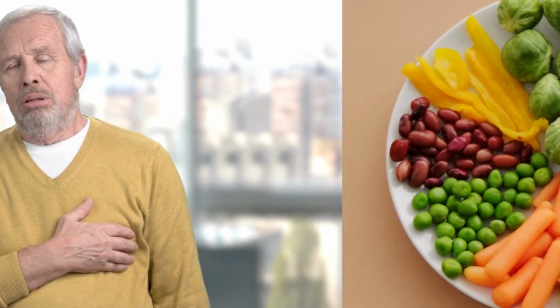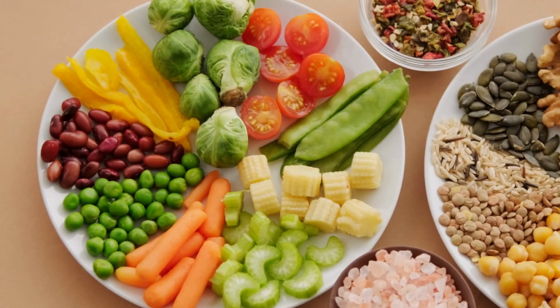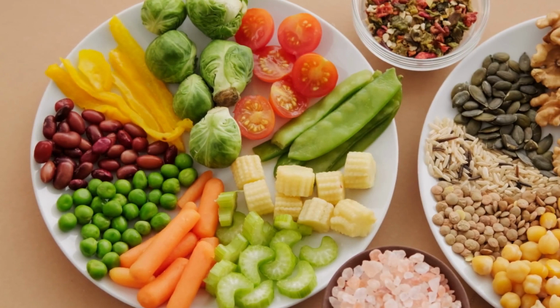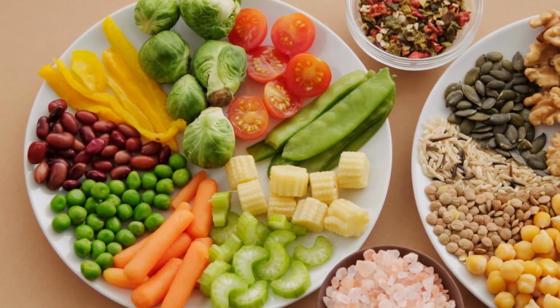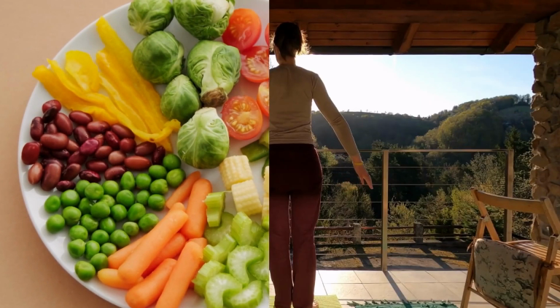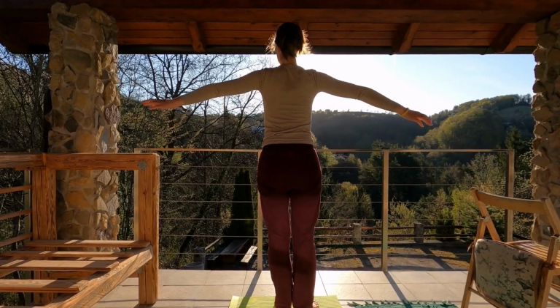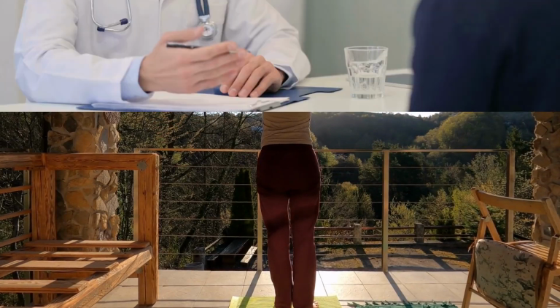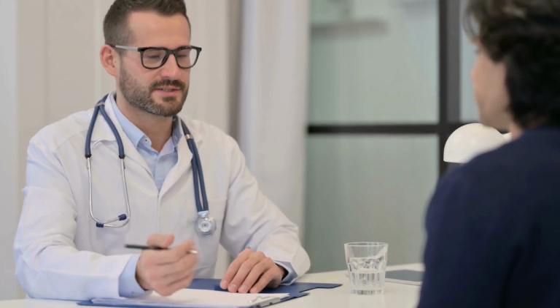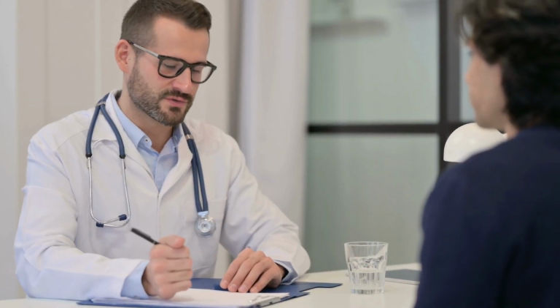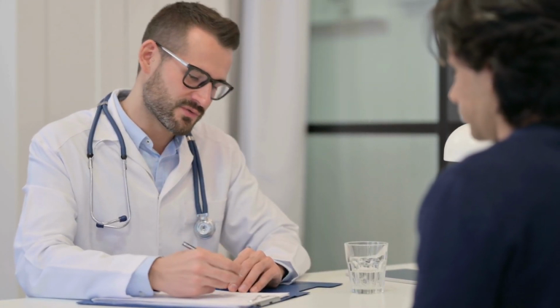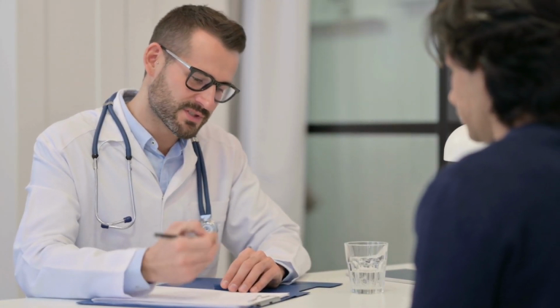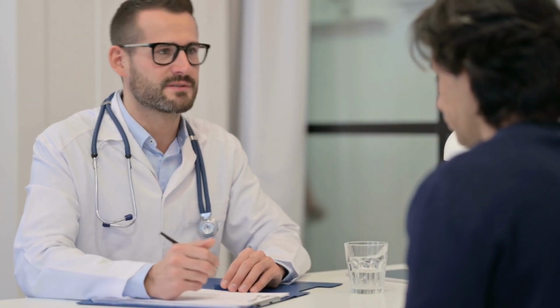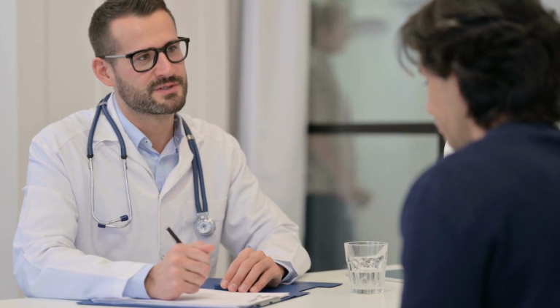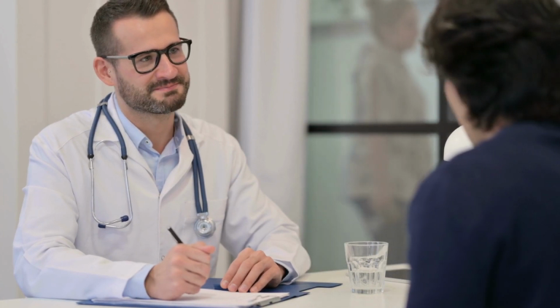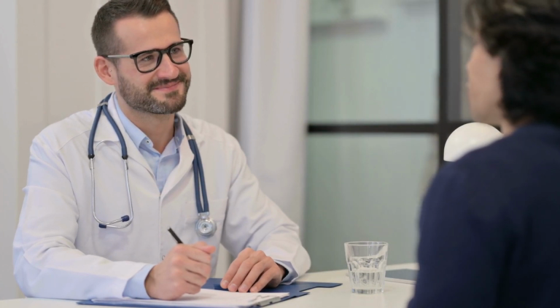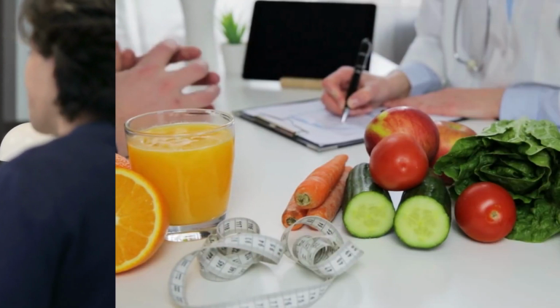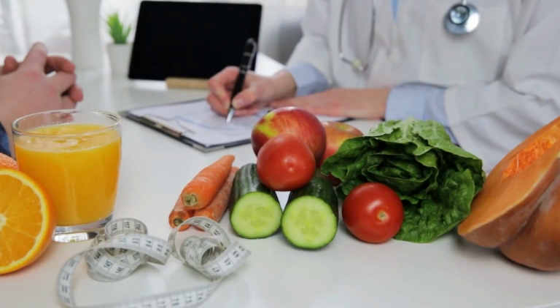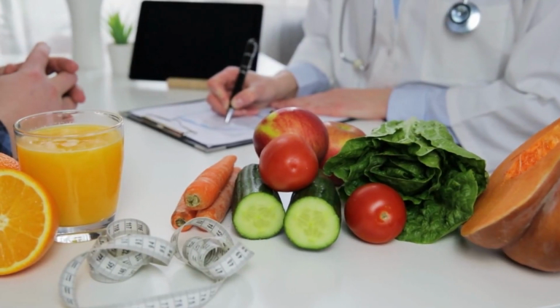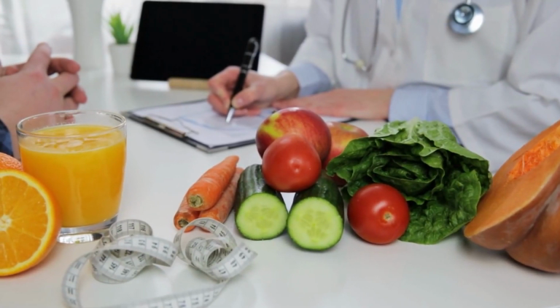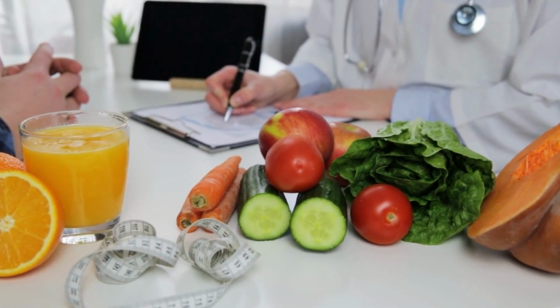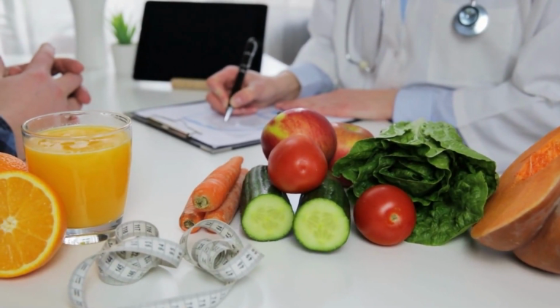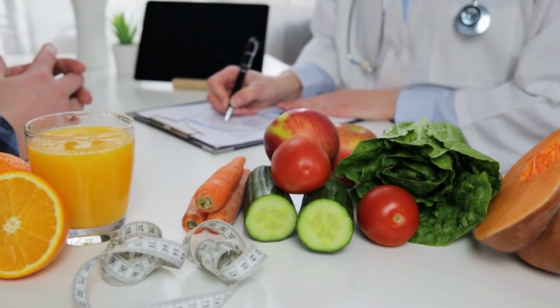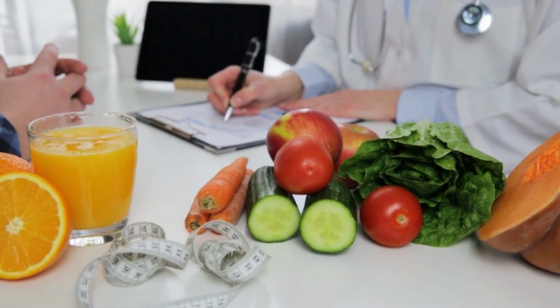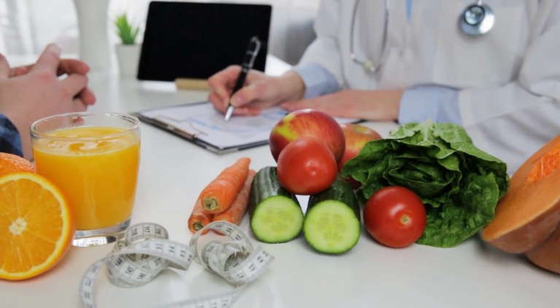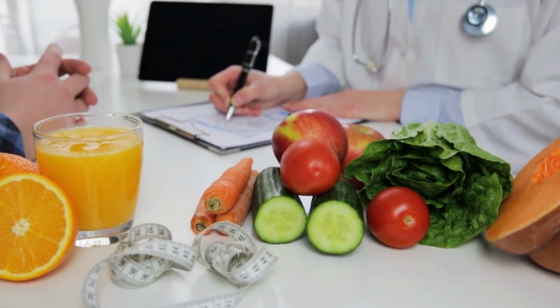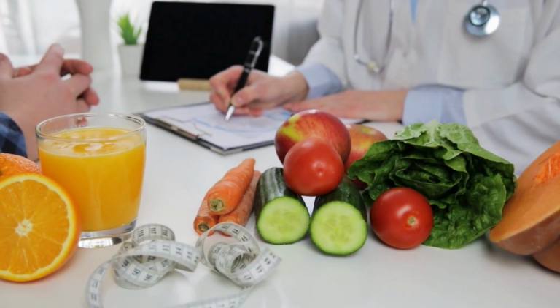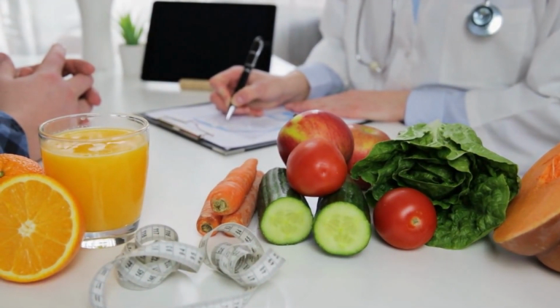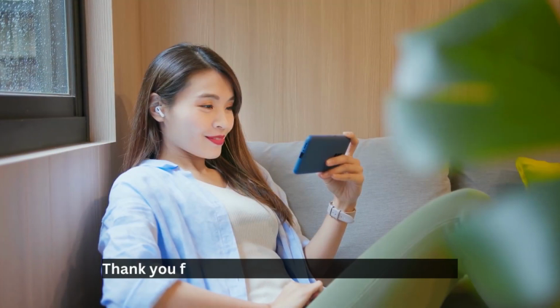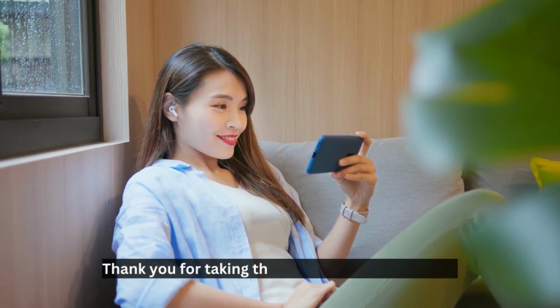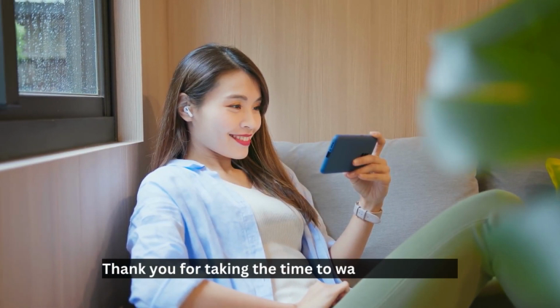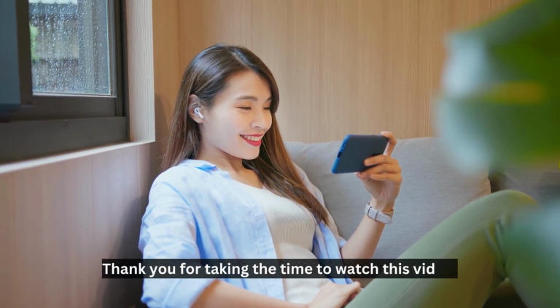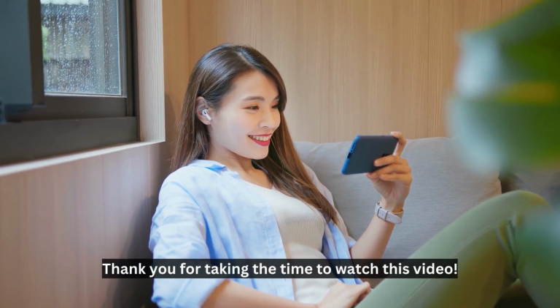Before making any changes to your diet or exercise program, it is always important to consult your healthcare provider. Doing so will ensure you are following the most appropriate plan for your individual needs and health goals. Thank you for taking the time to watch this video.